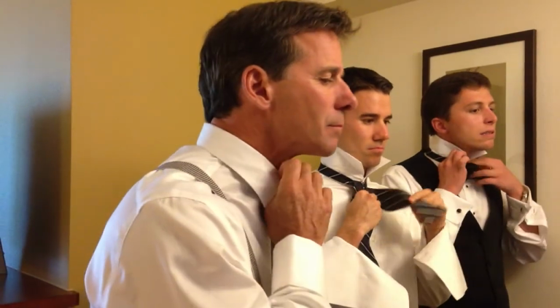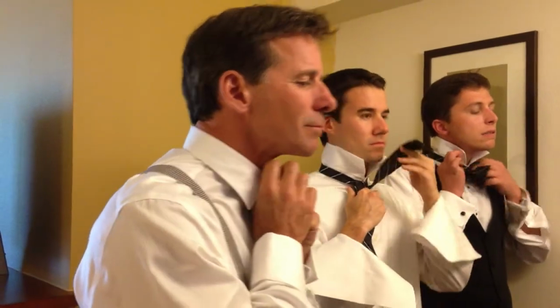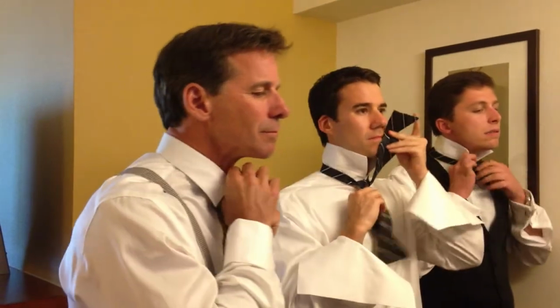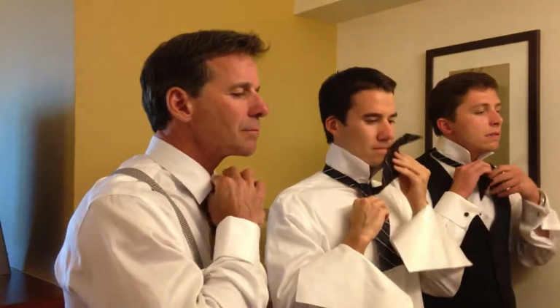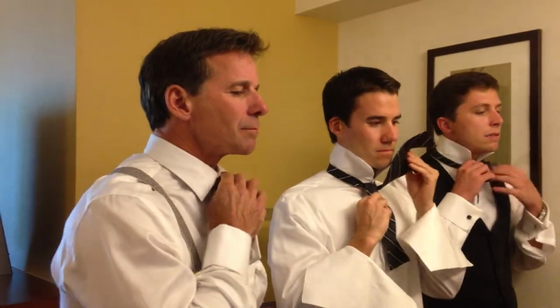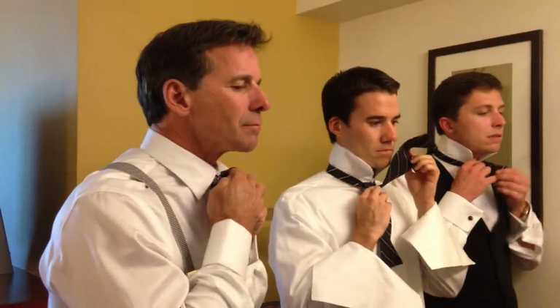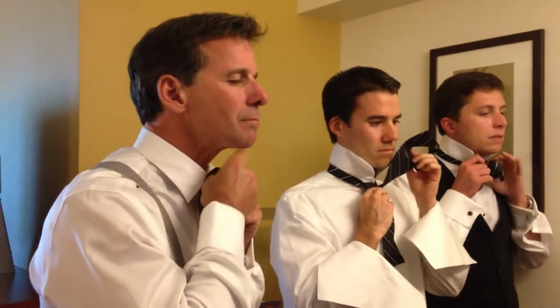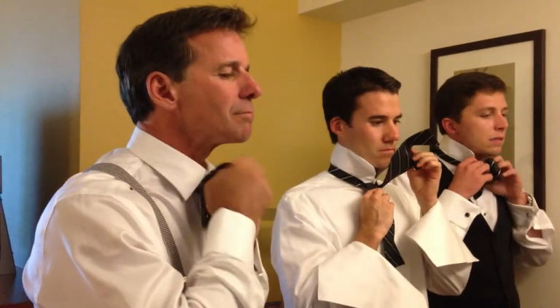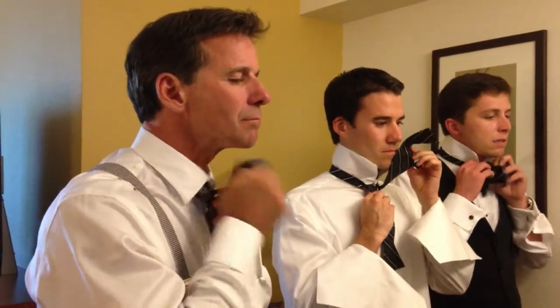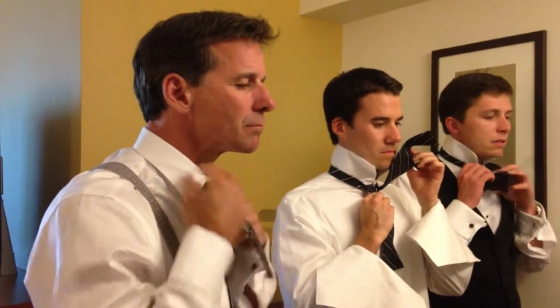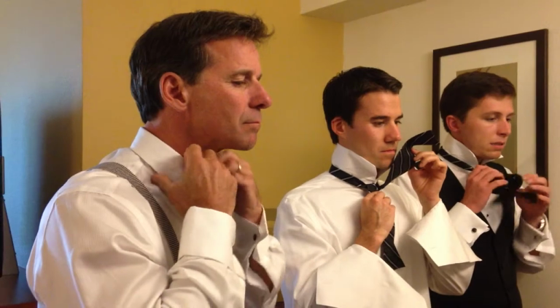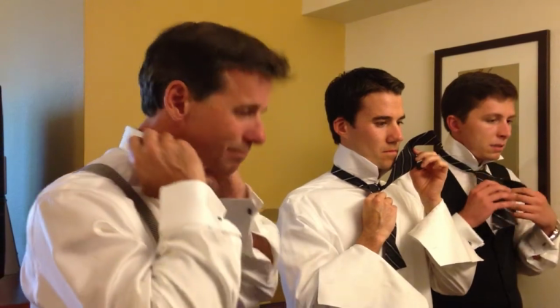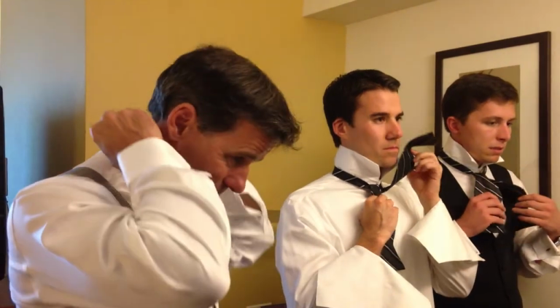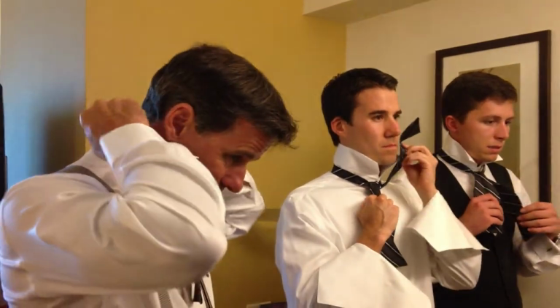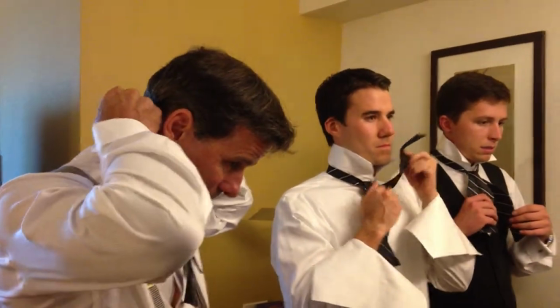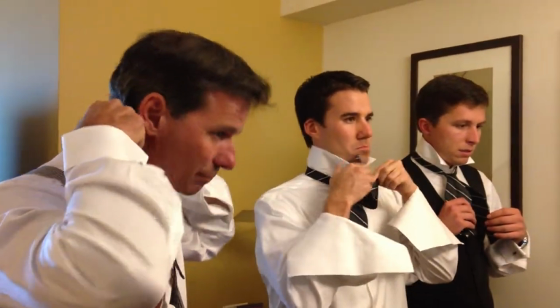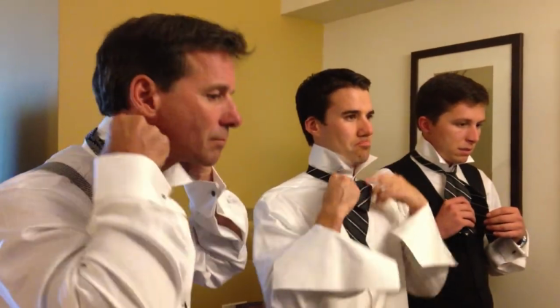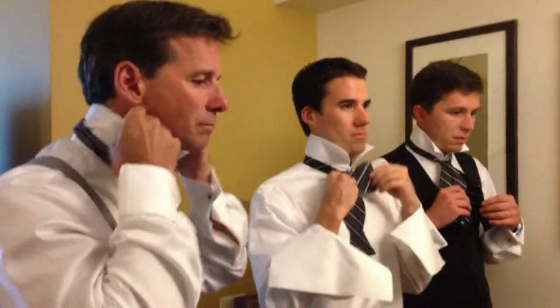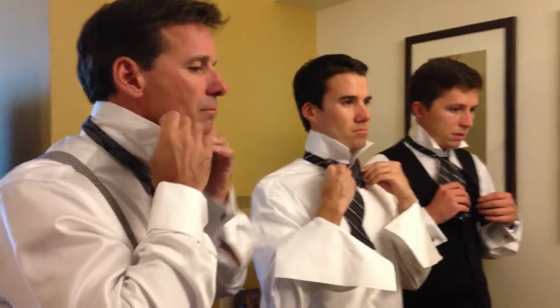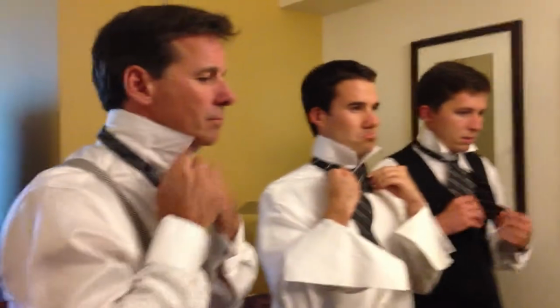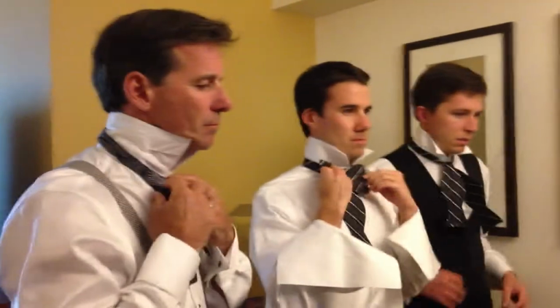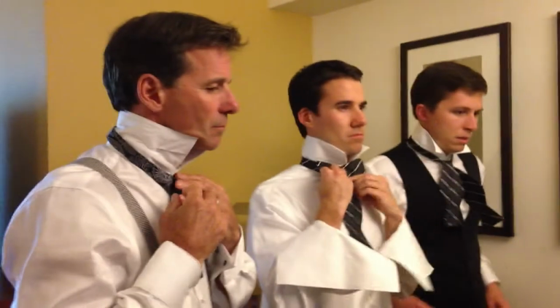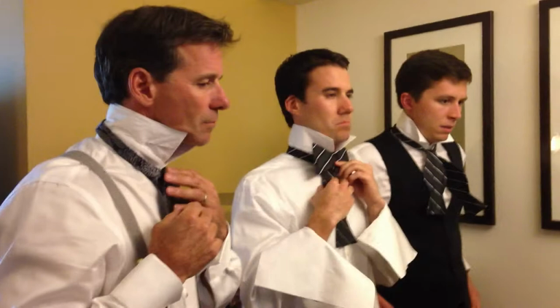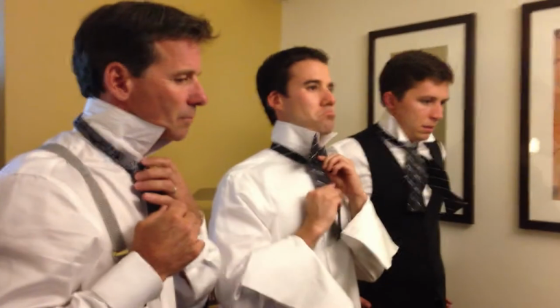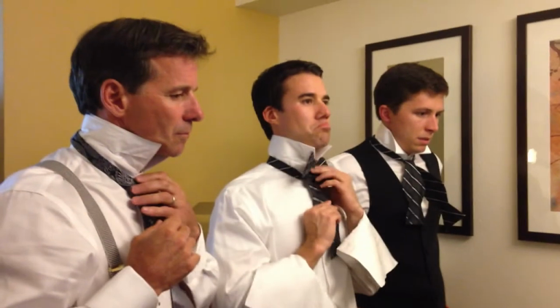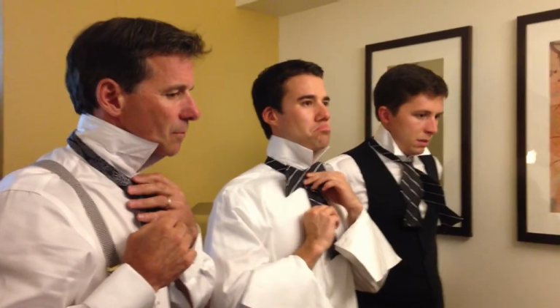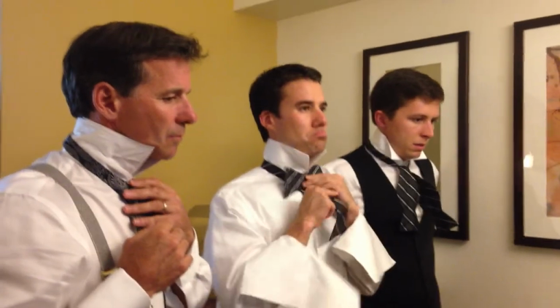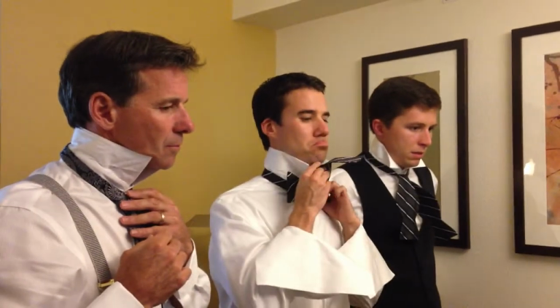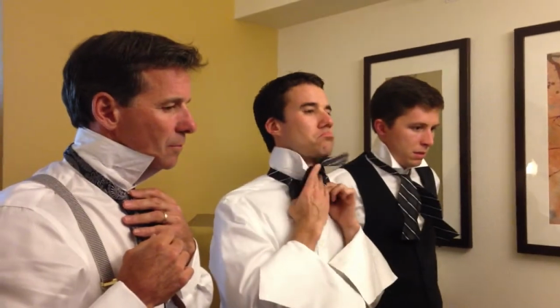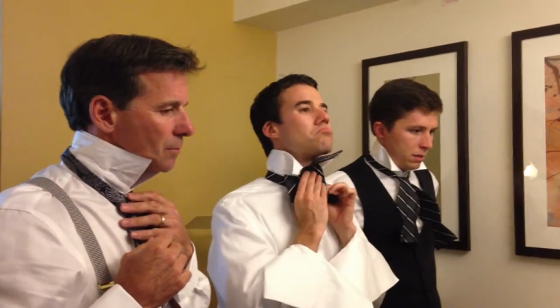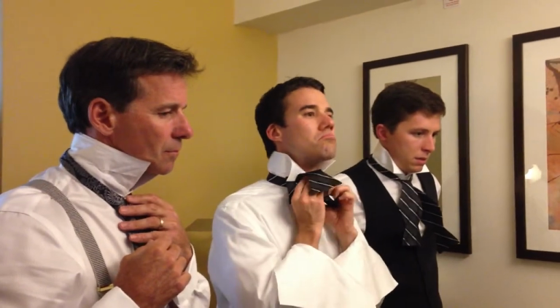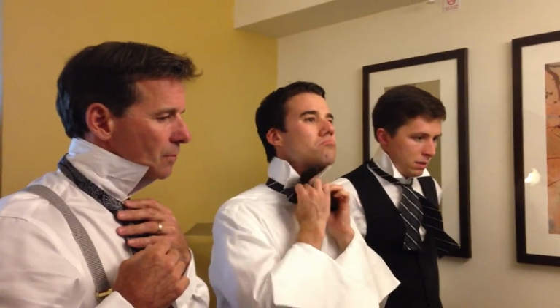Now, take the other end and double it over itself. This creates a front loop. Hold this in place with your thumb and forefinger. Now, drop the other end down, then pull it up under the first loop.